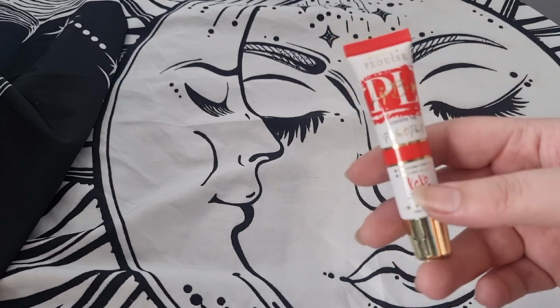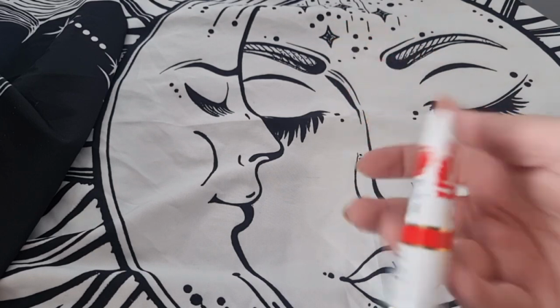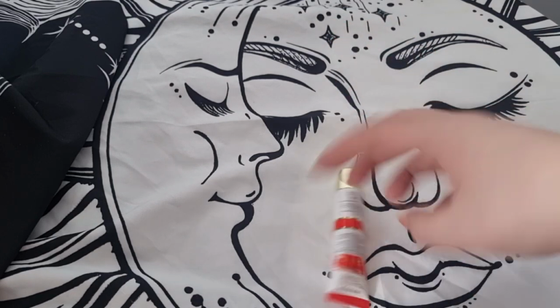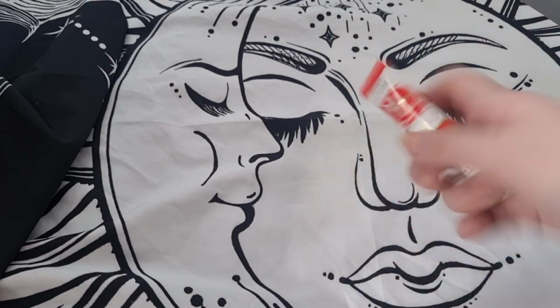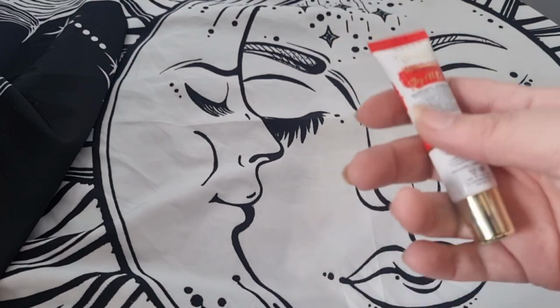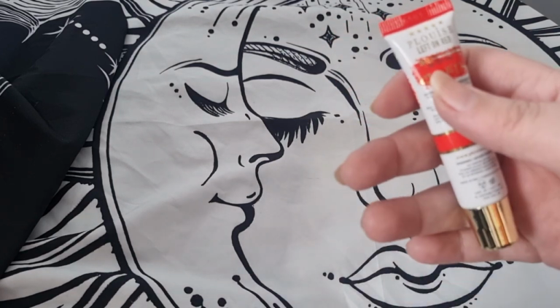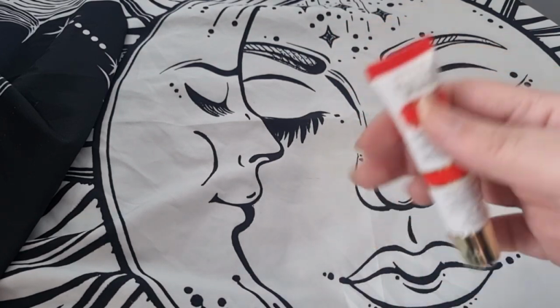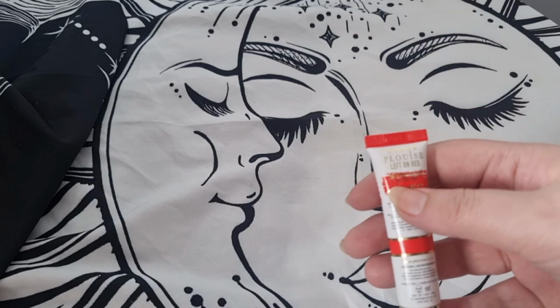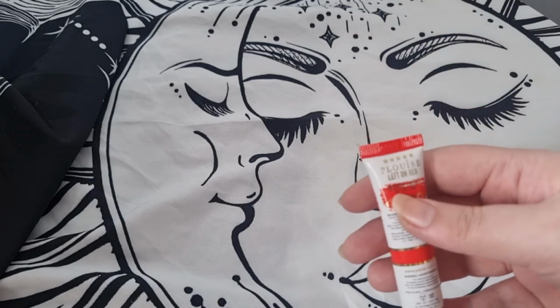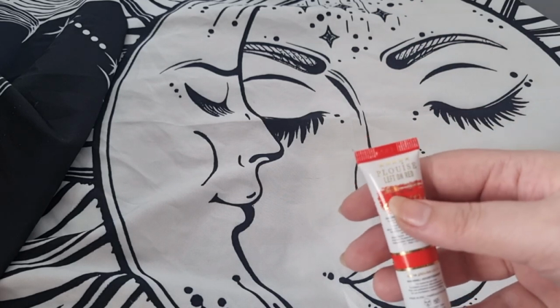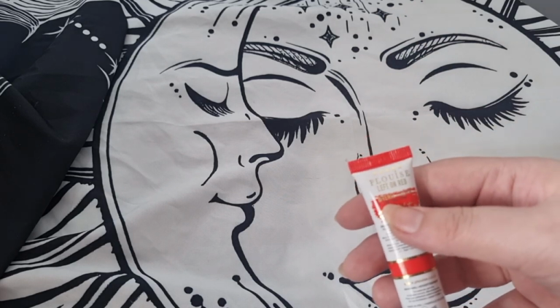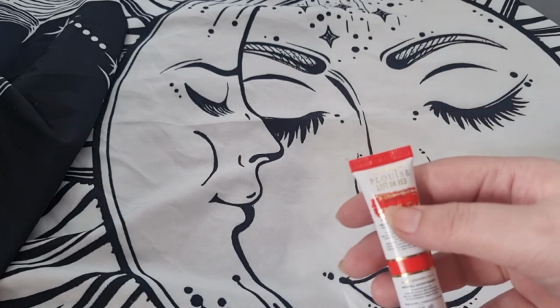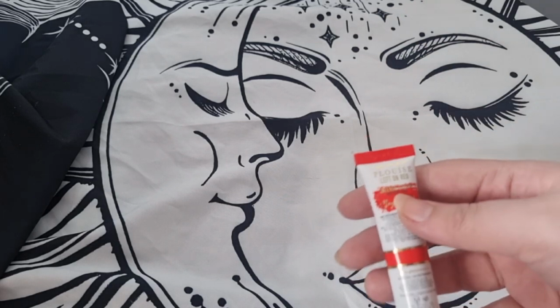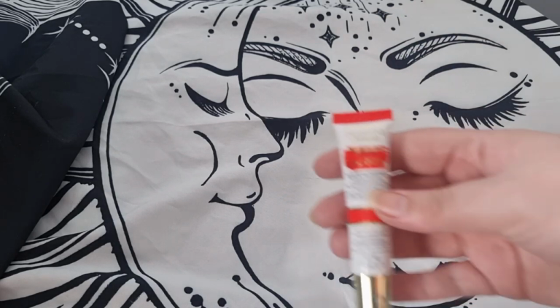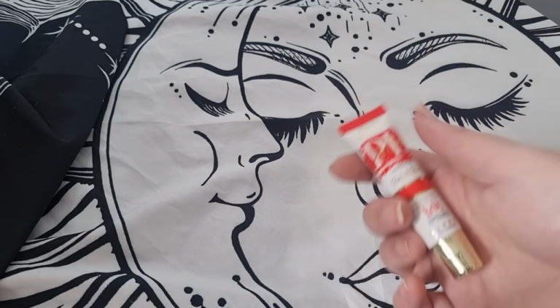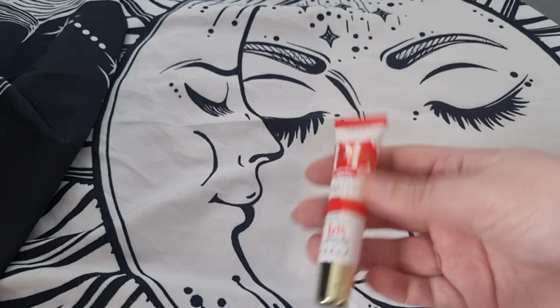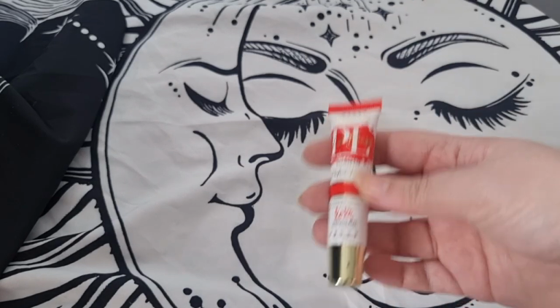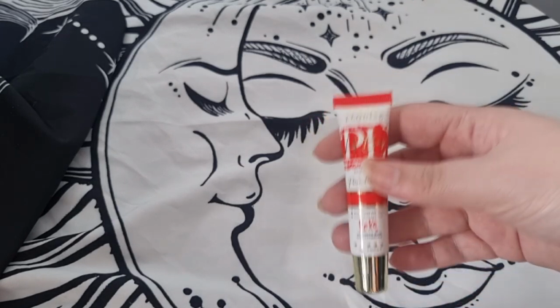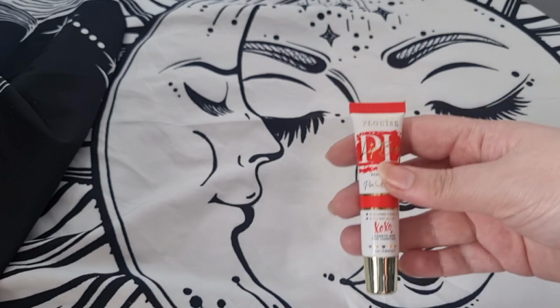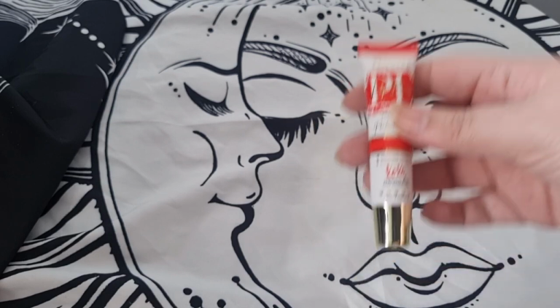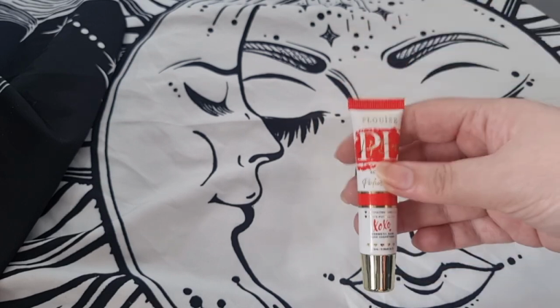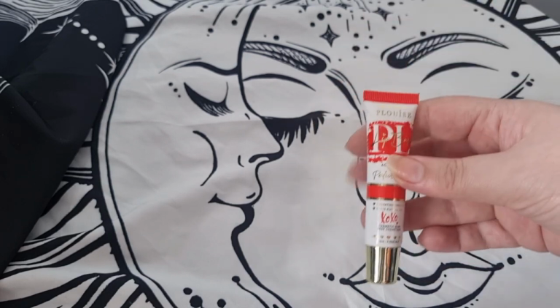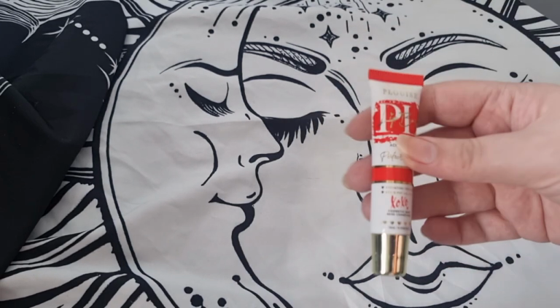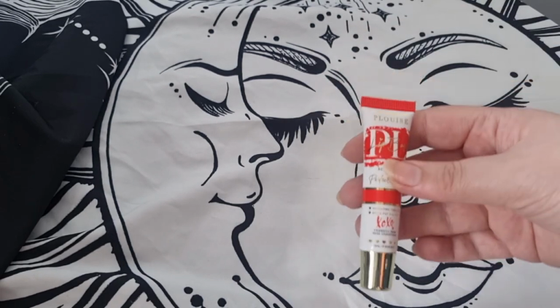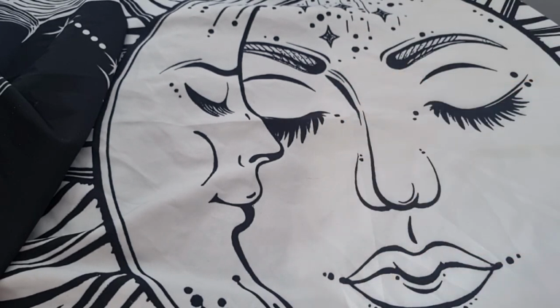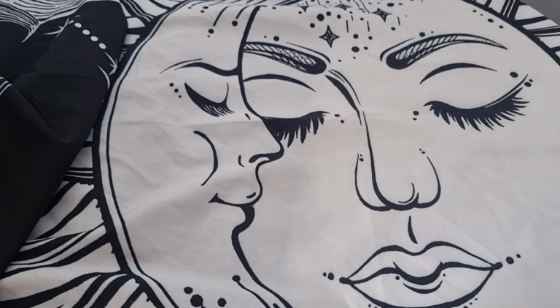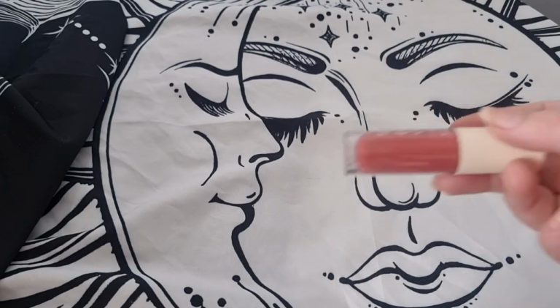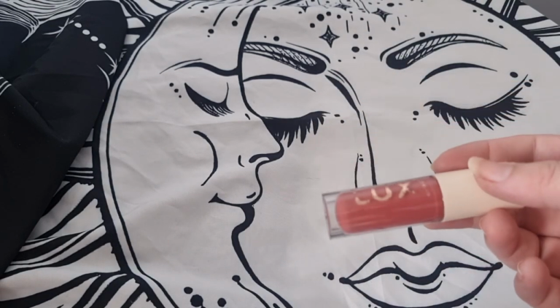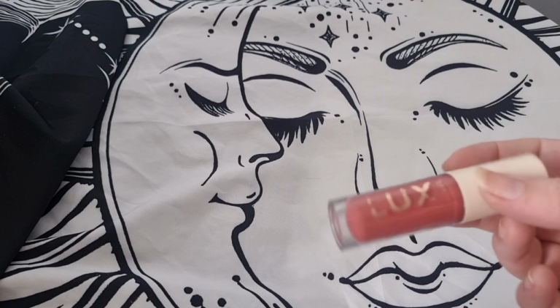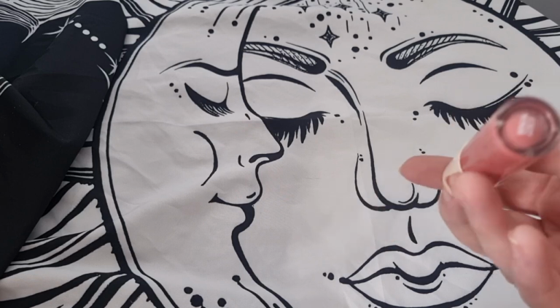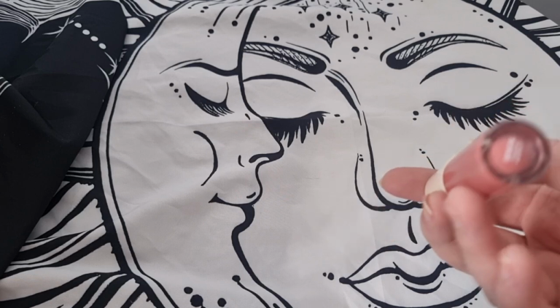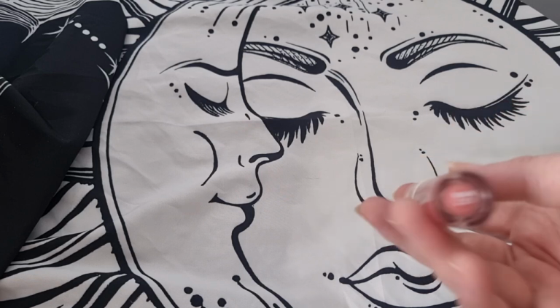This is the other P Louise lipstick I'm keeping — the Perfect Pal Lipstick. This was actually the first one I got from them. It's stunning and they really stay on all day, so I'm definitely keeping this.